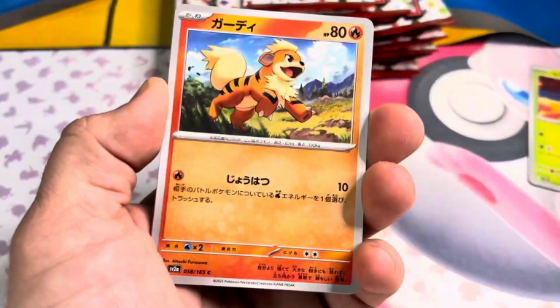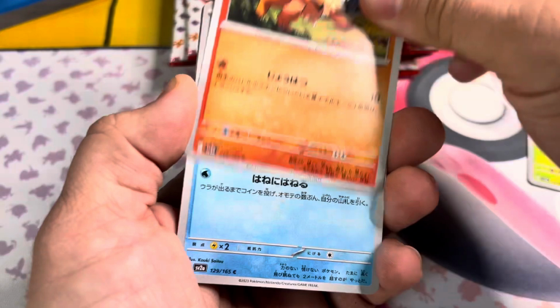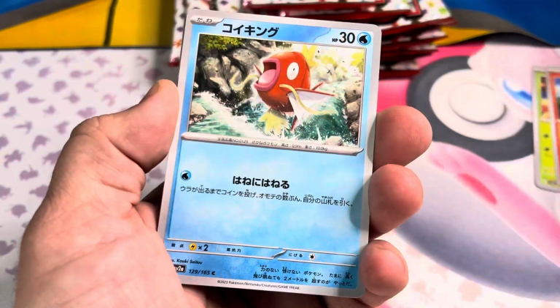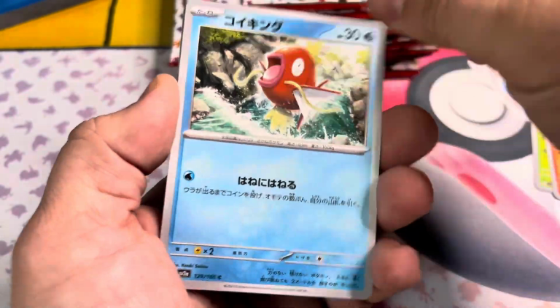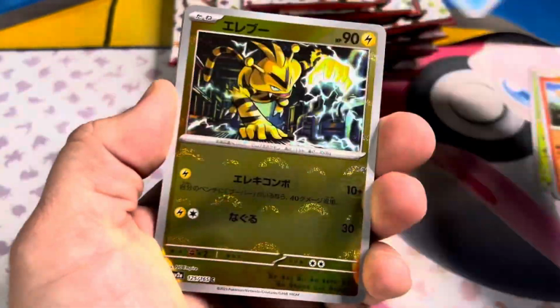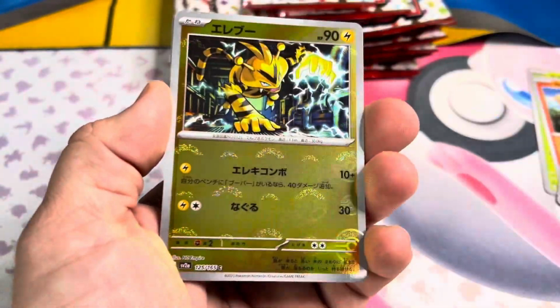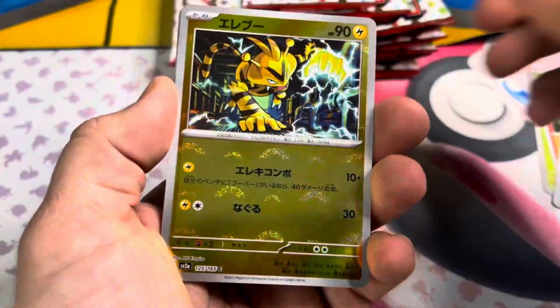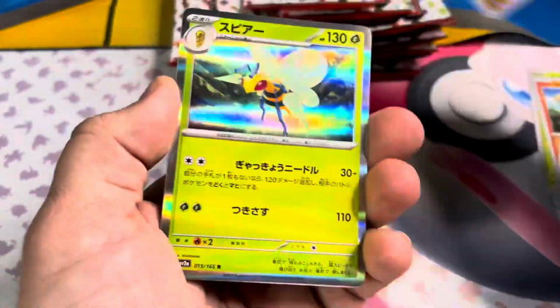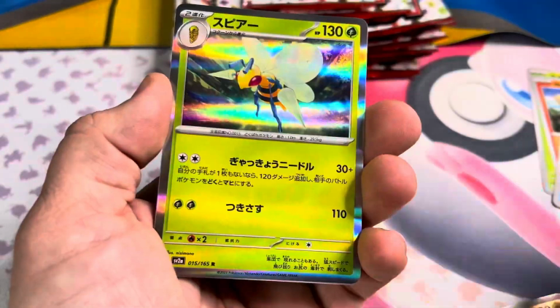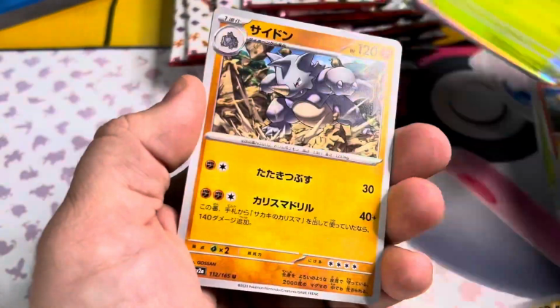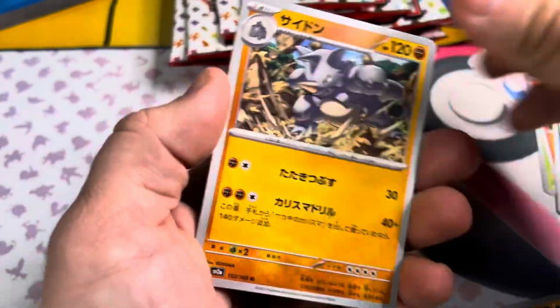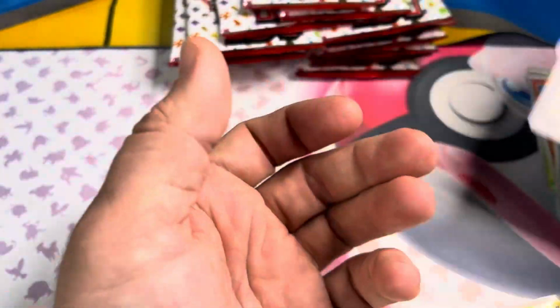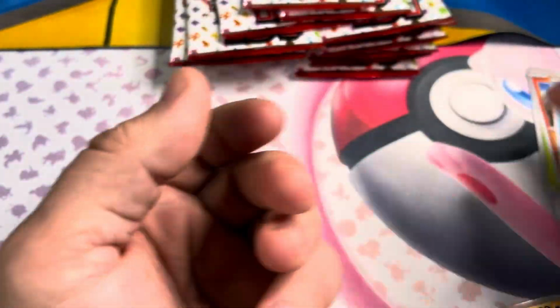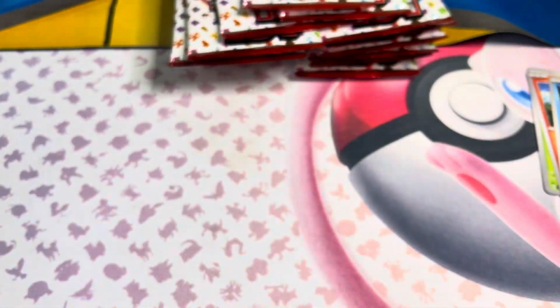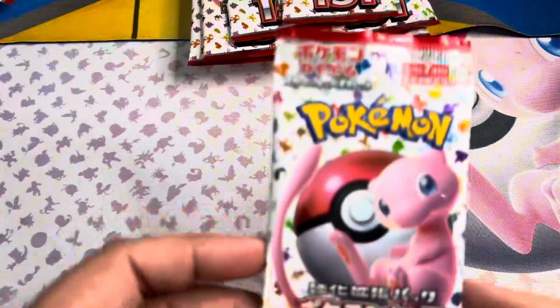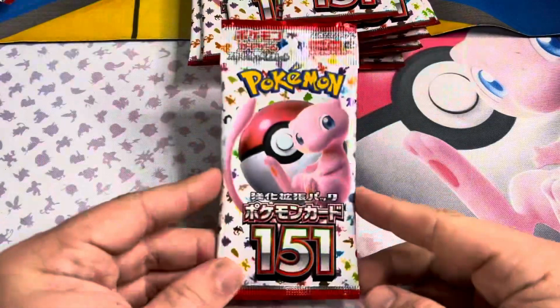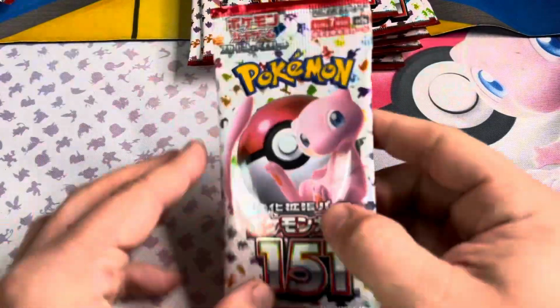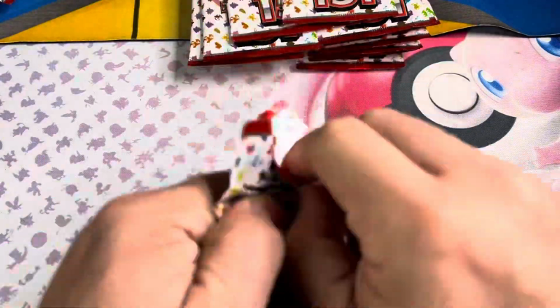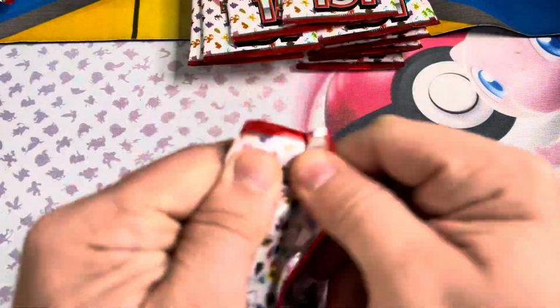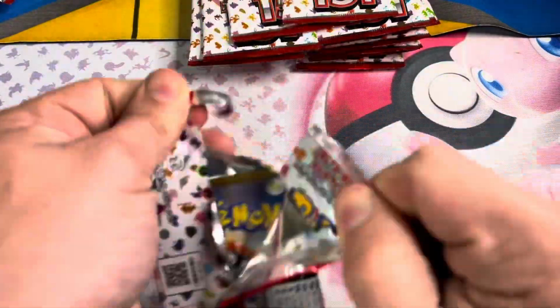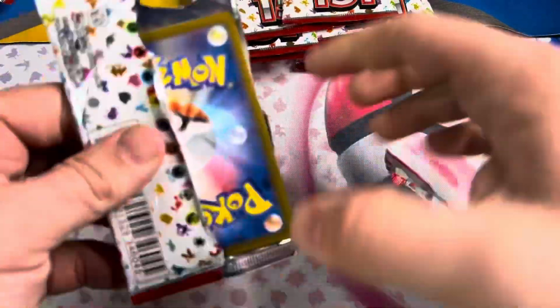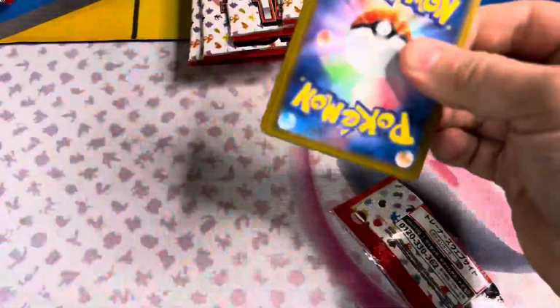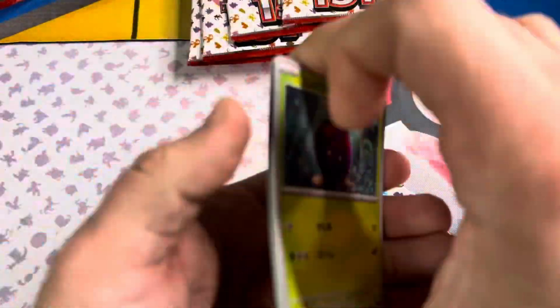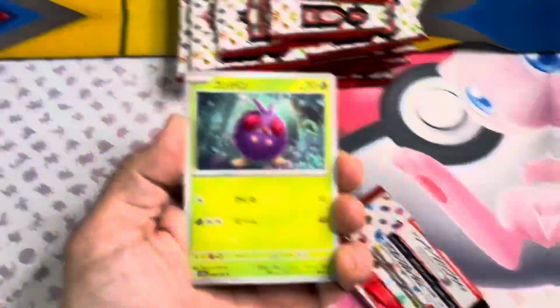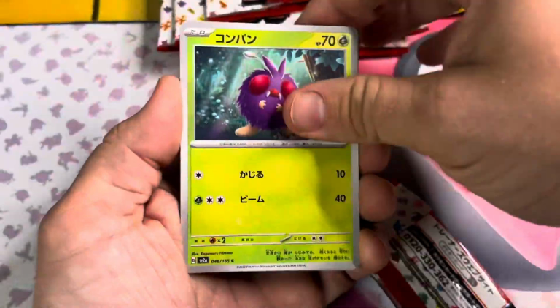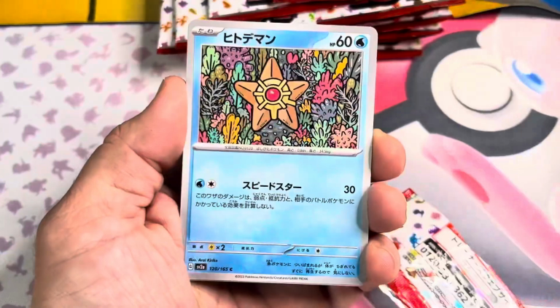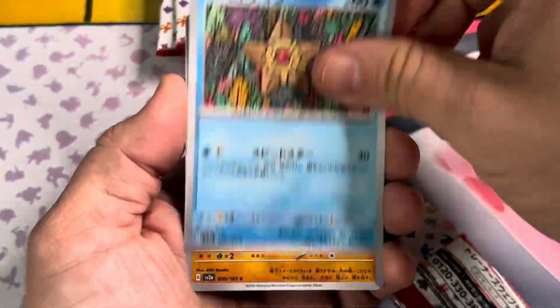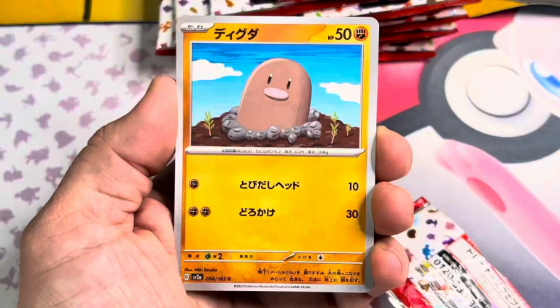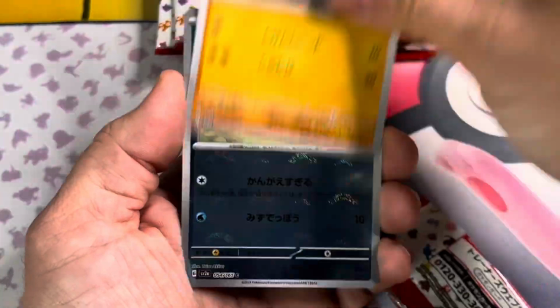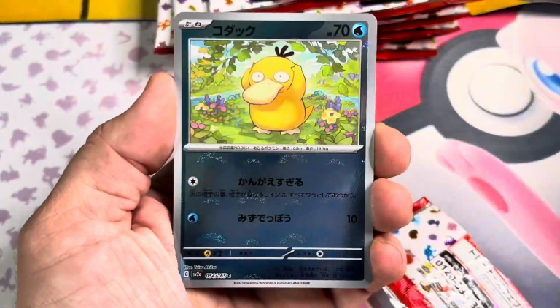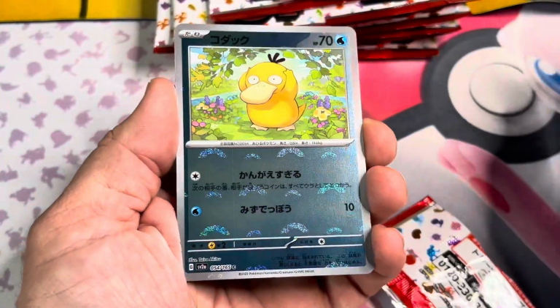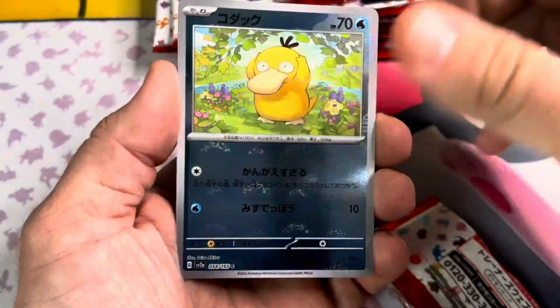Each Japanese booster box should have at least one Master Ball Reverse and one Full Art. I think the most important thing is buying from somebody you trust. I bought this box from somebody I trusted. What's more important is that it's structured like a normal 151 box.